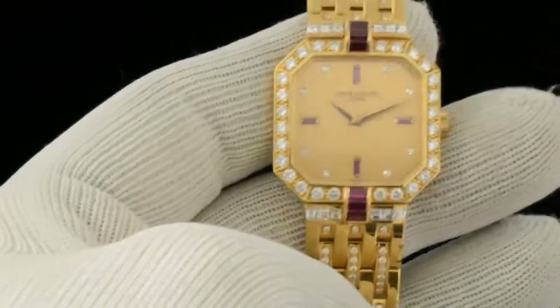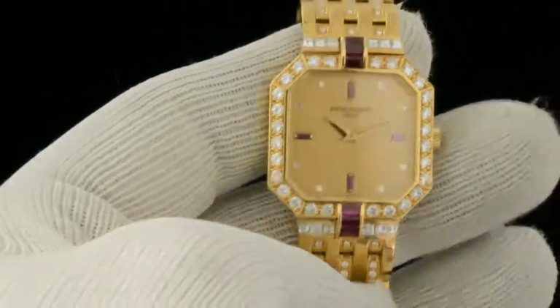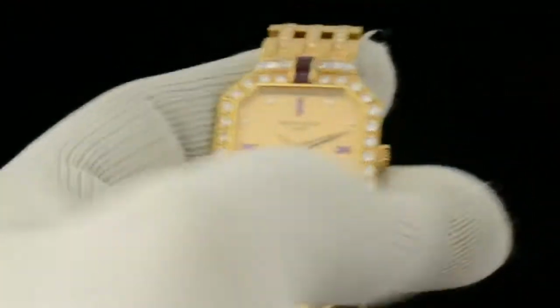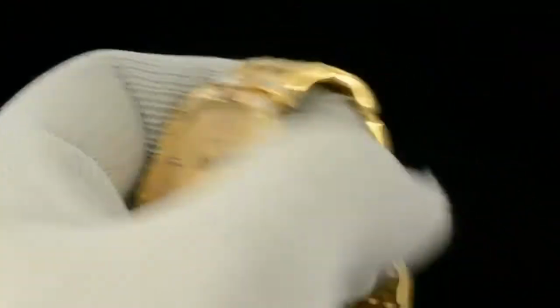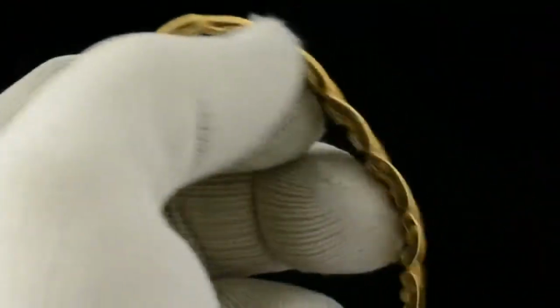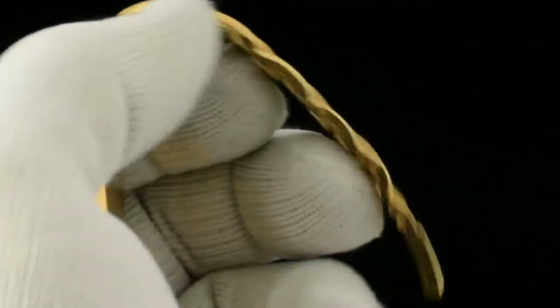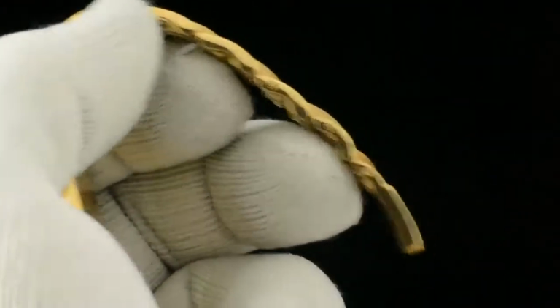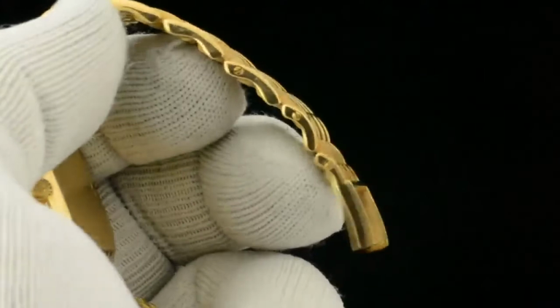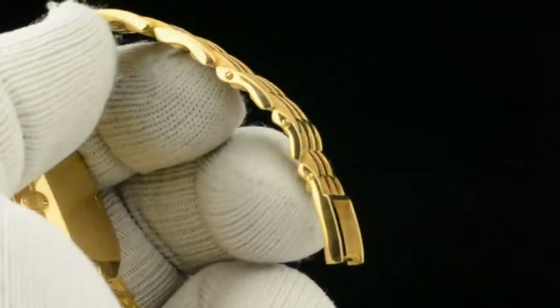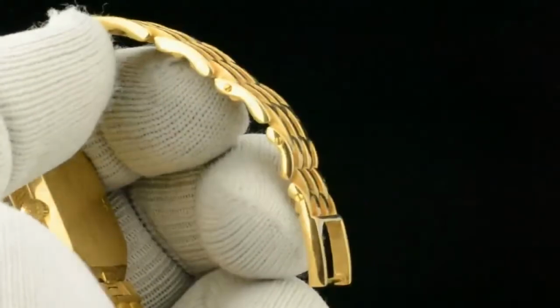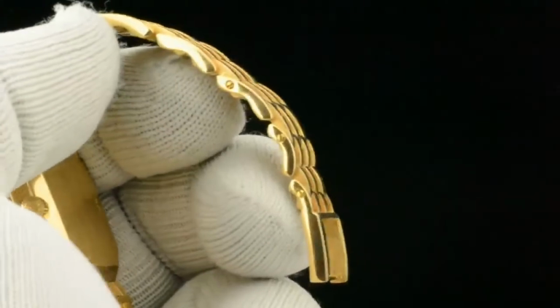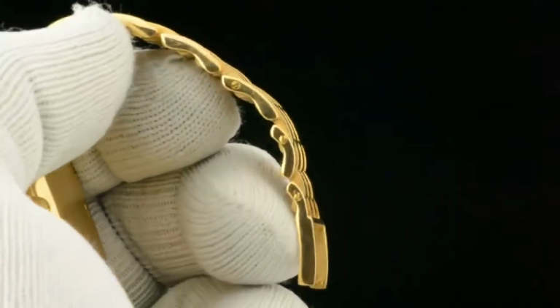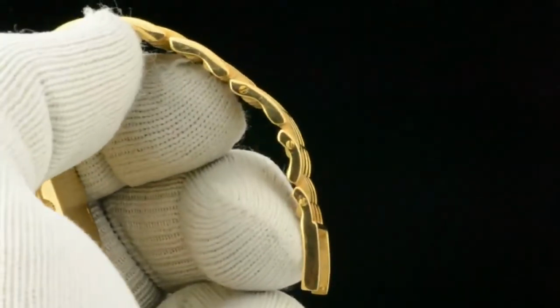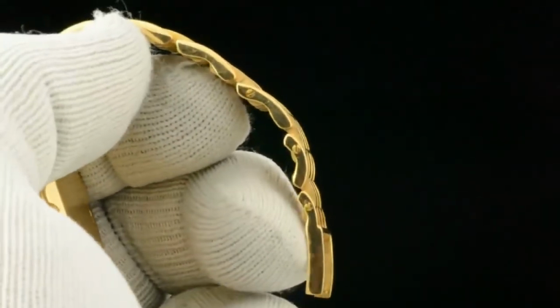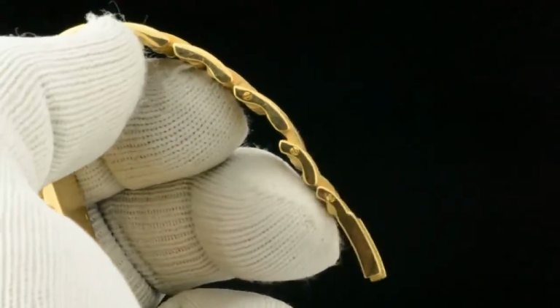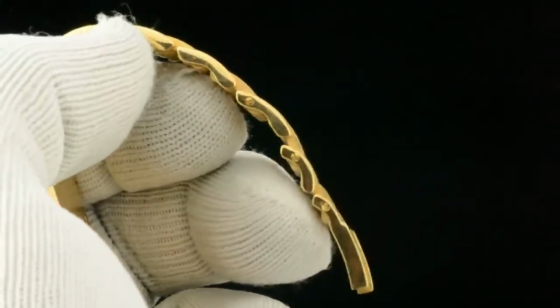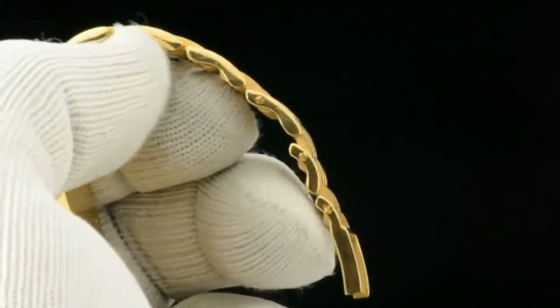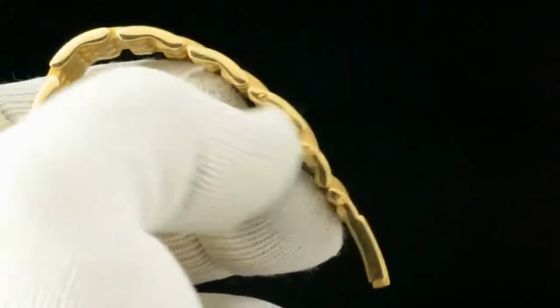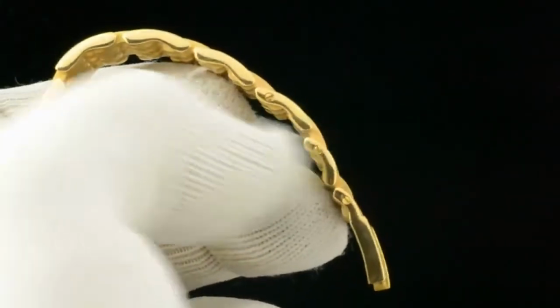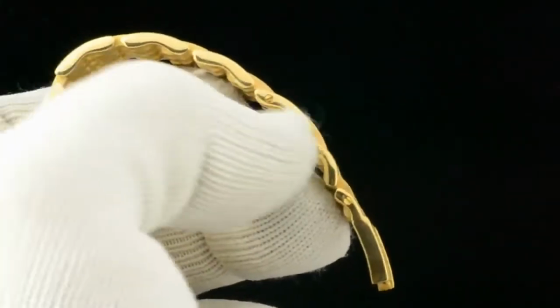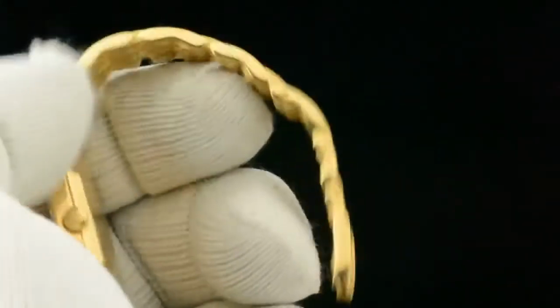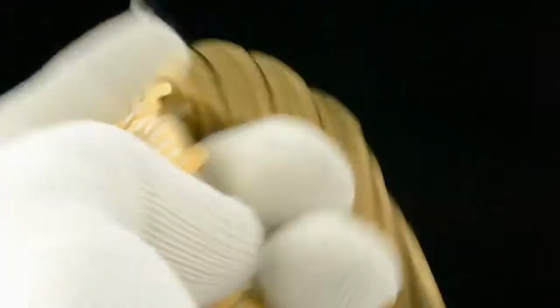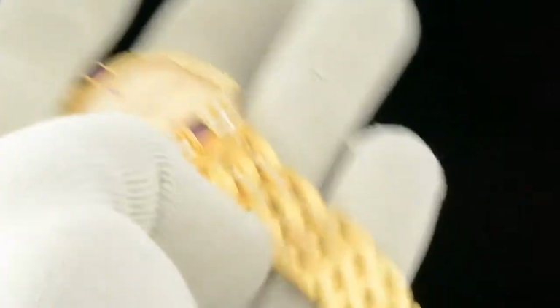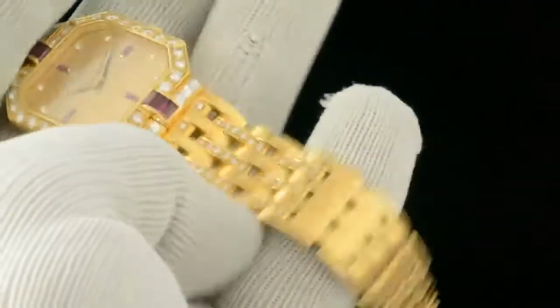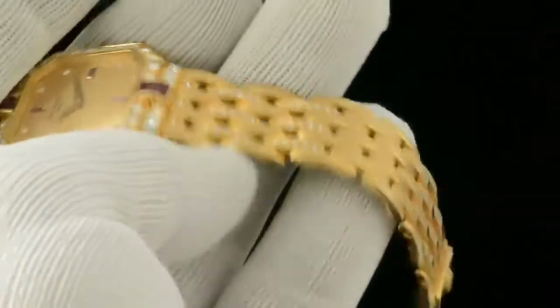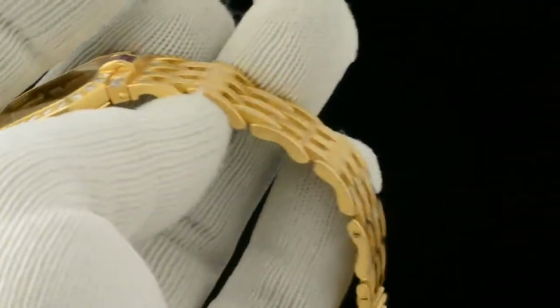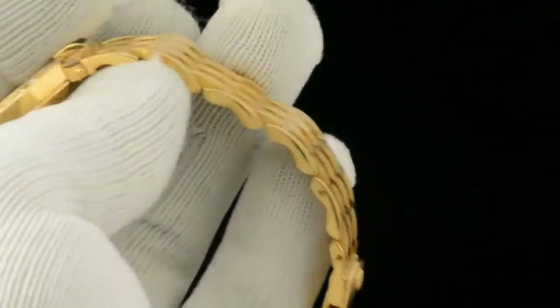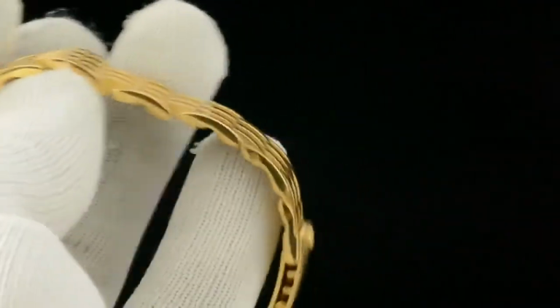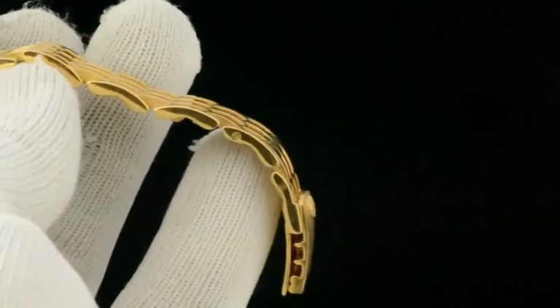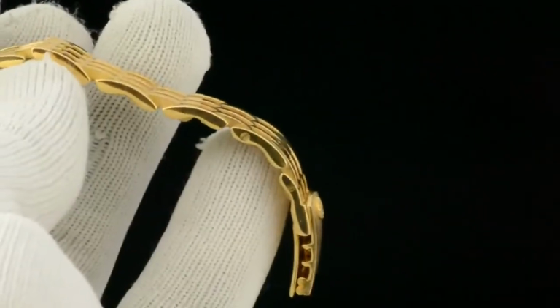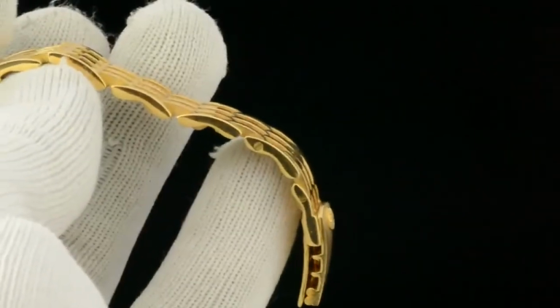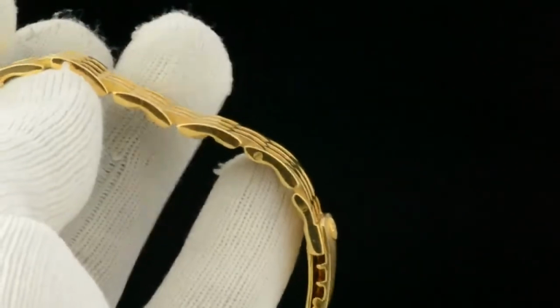There are three removable links — you can see two there. Three screws on this side, two removable, and then one on this side.